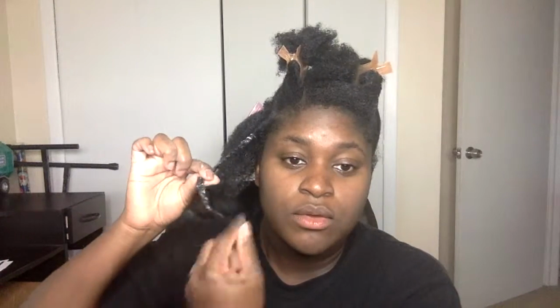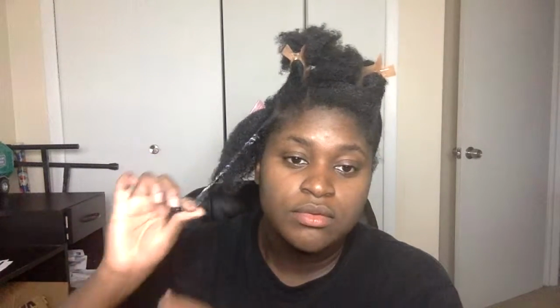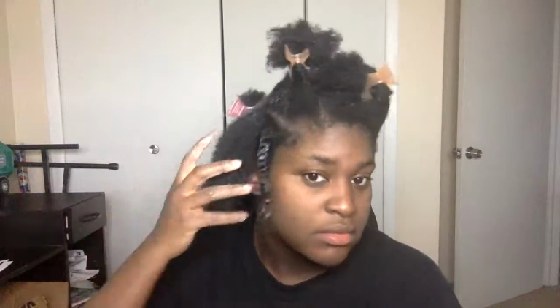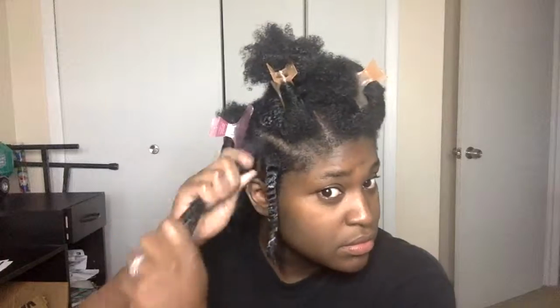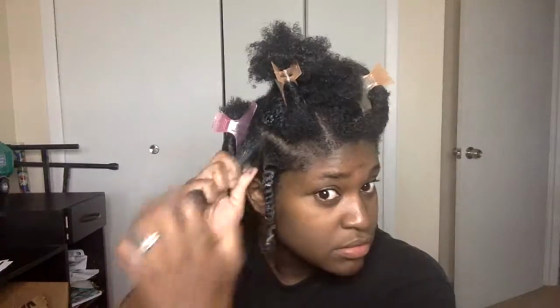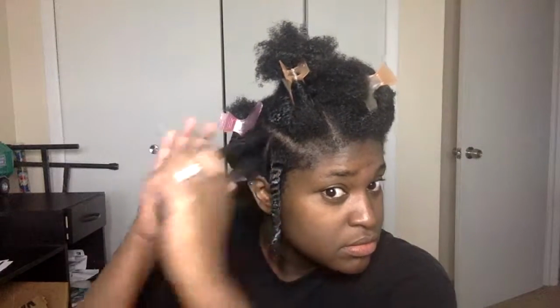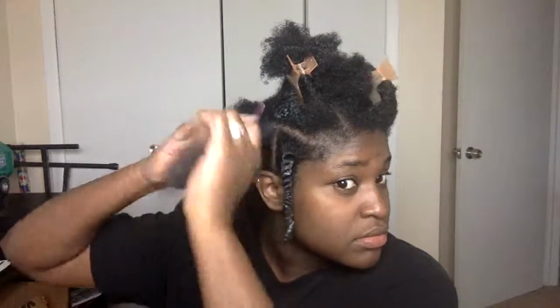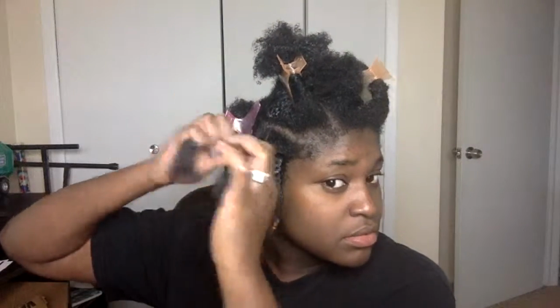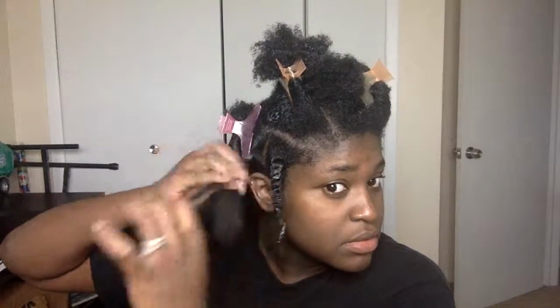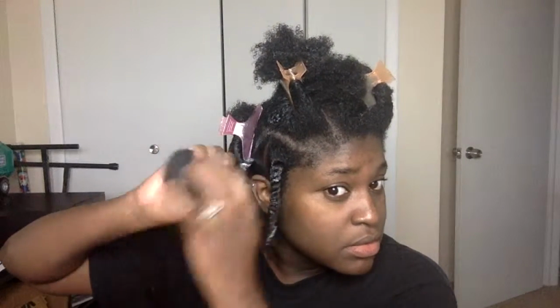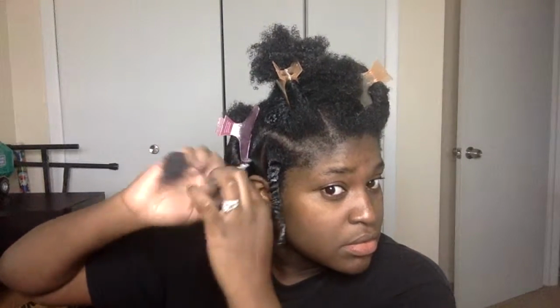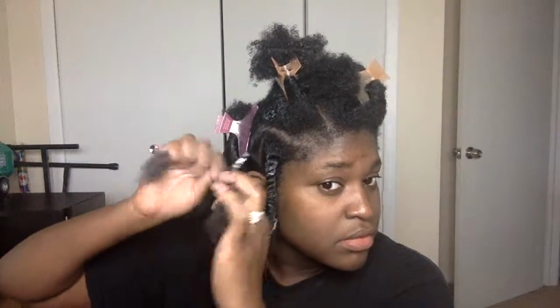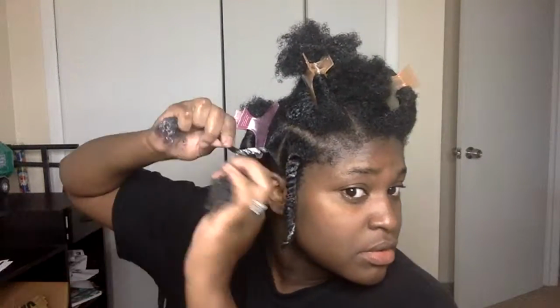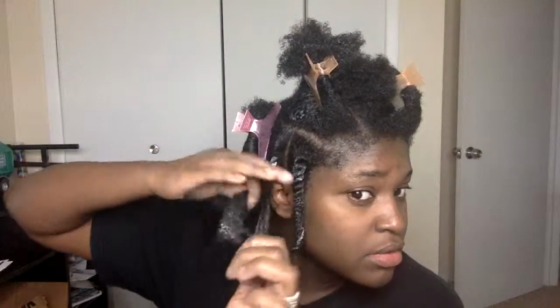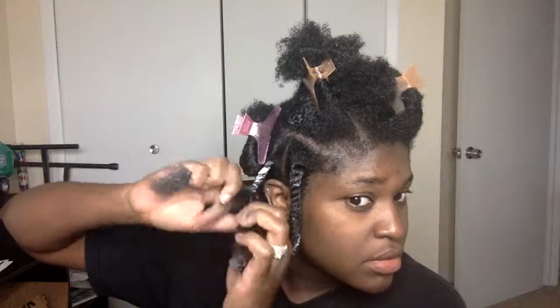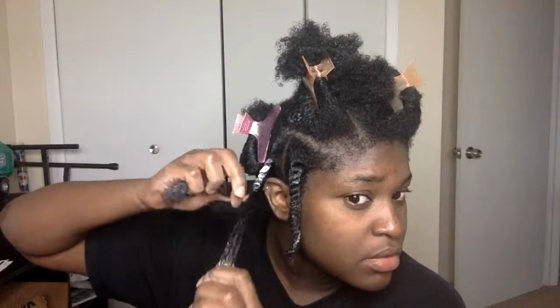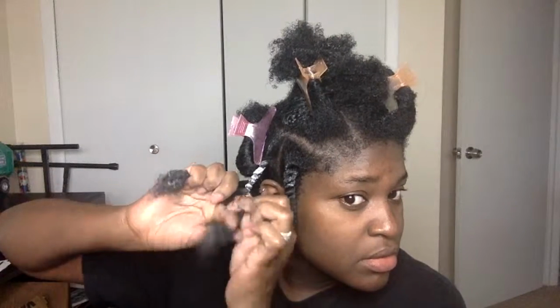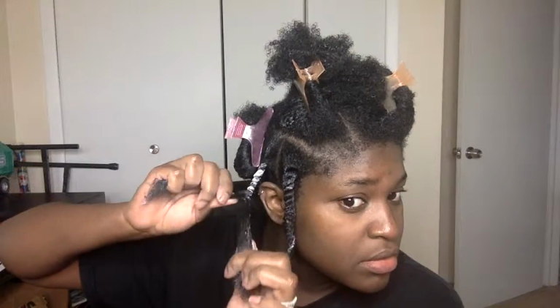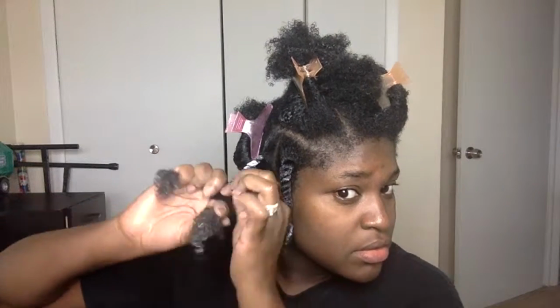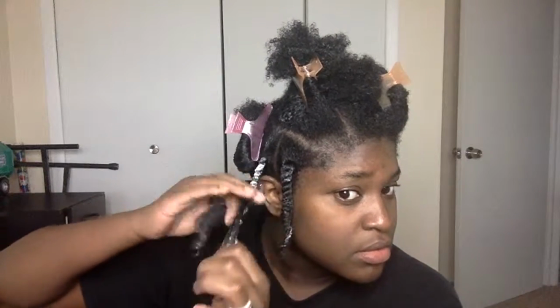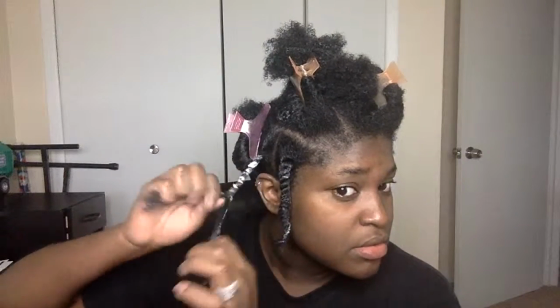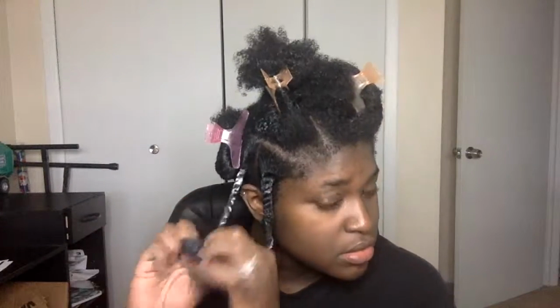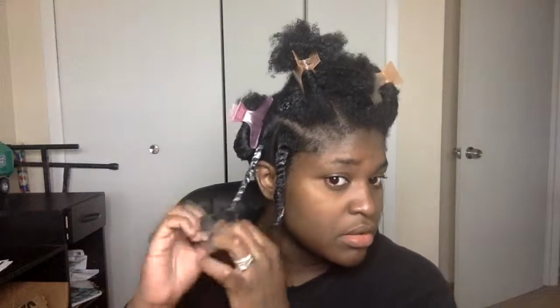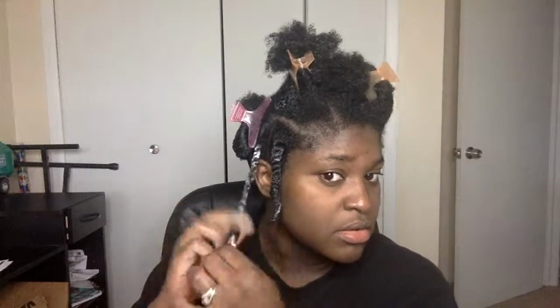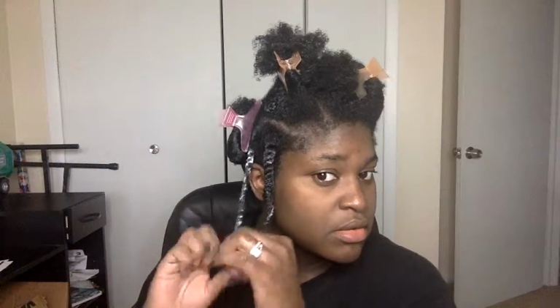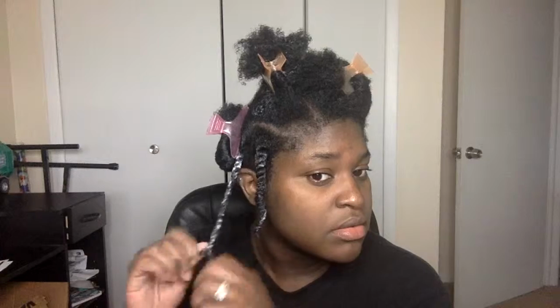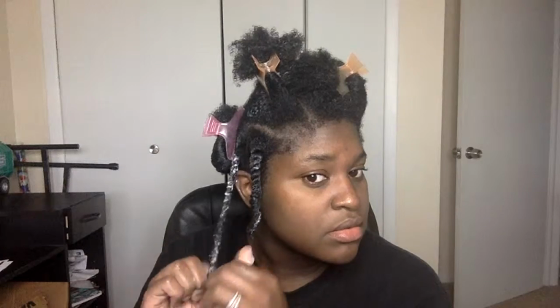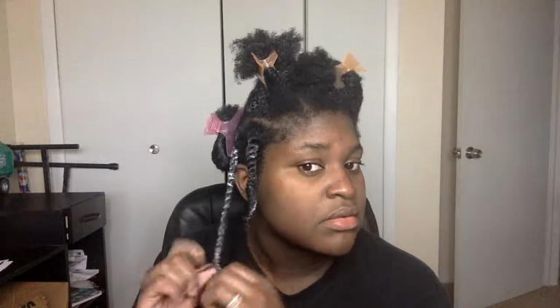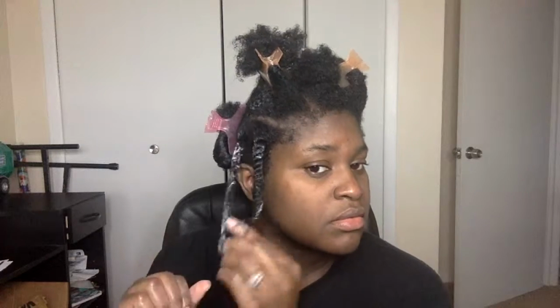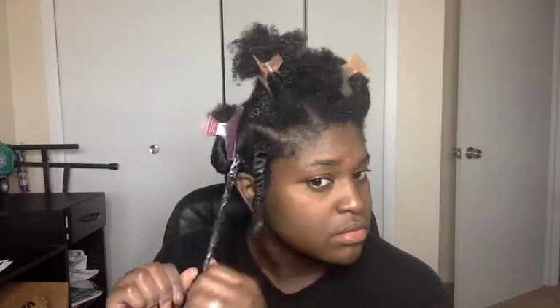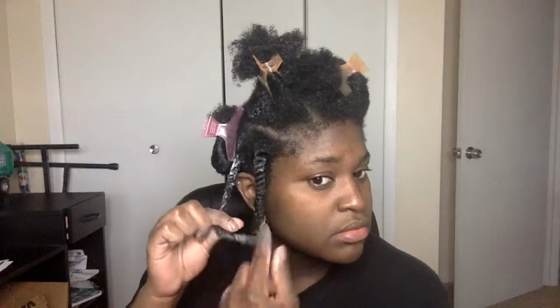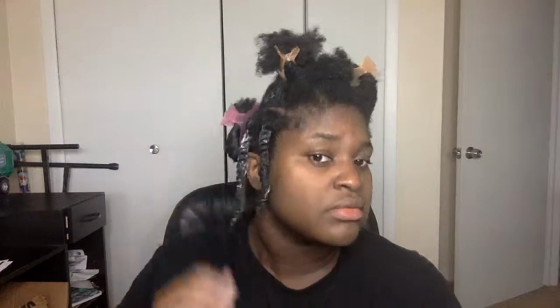I'm parting my hair and dividing each section for my twists. Make sure that as you are twisting your hair, you smooth in the product by rubbing each part downward as you're twisting. This helps keep the cuticles of your hair closed and helps to seal in the moisture better.